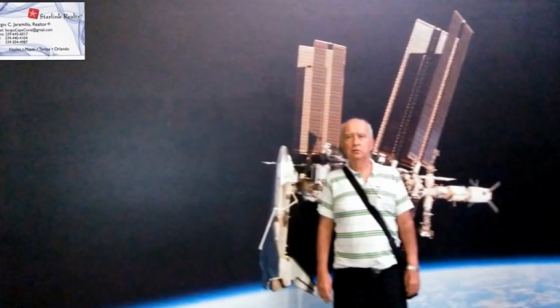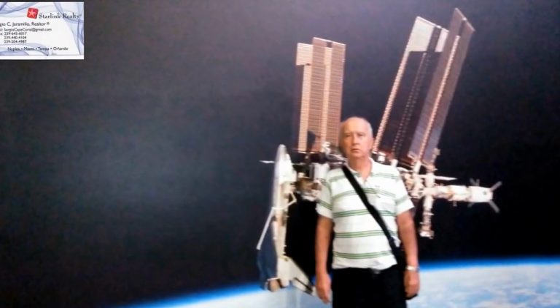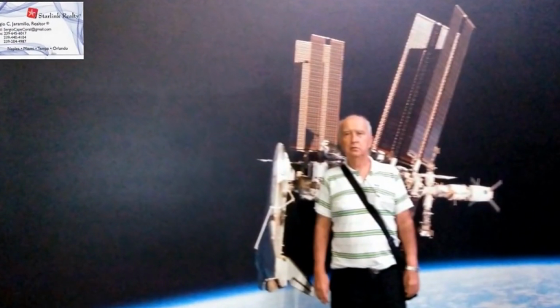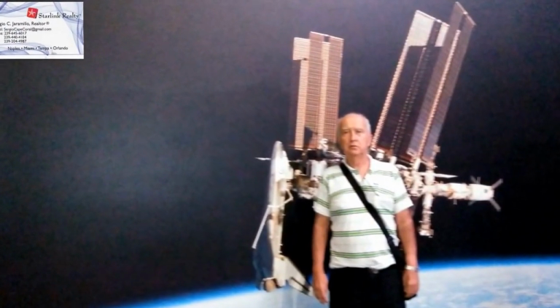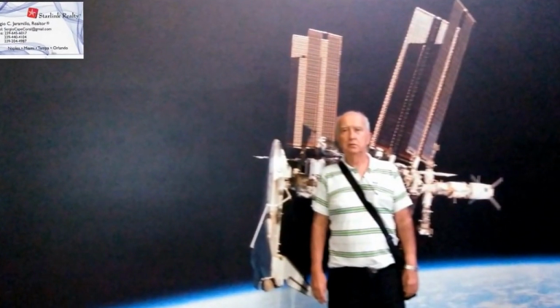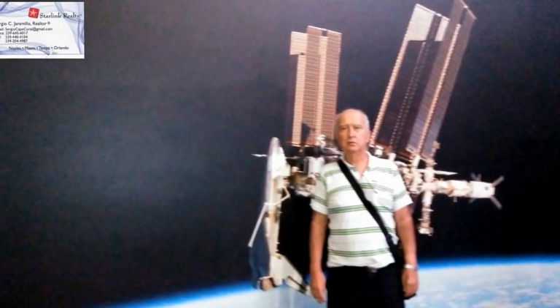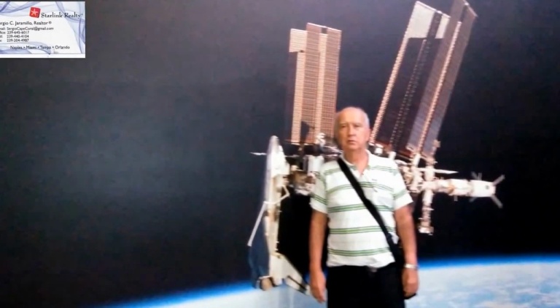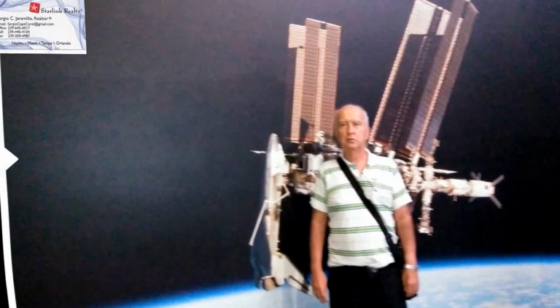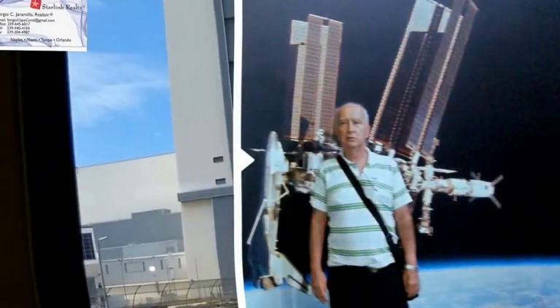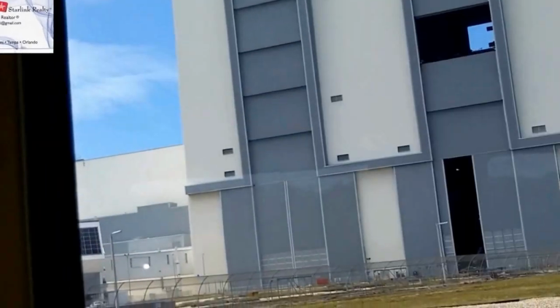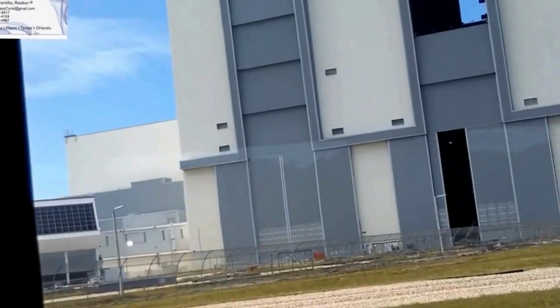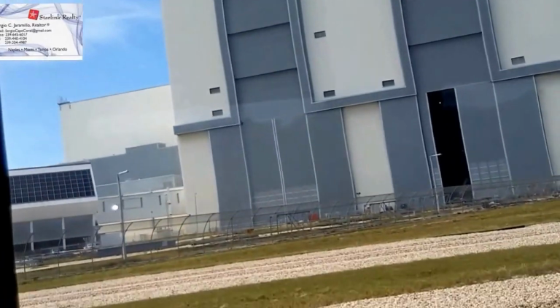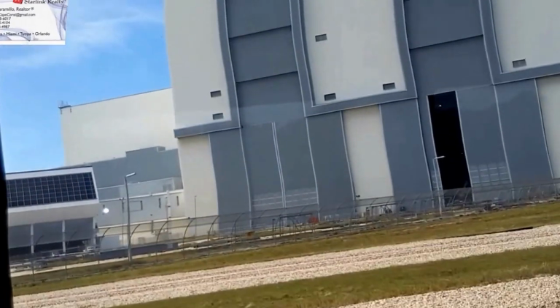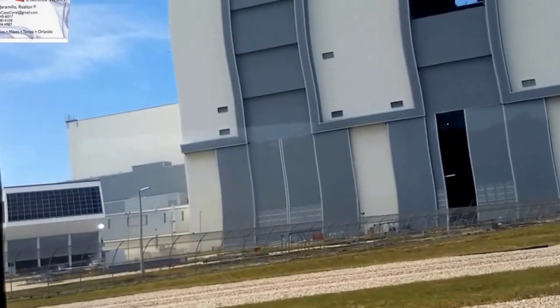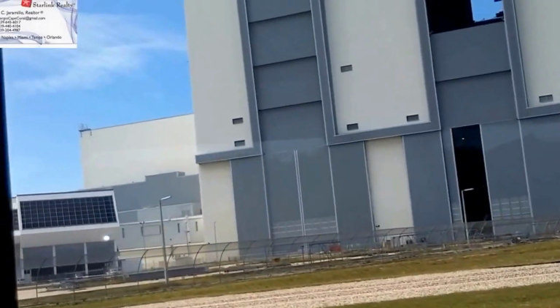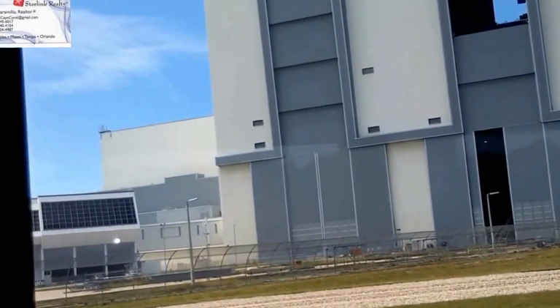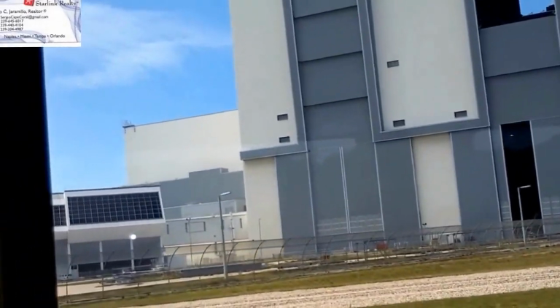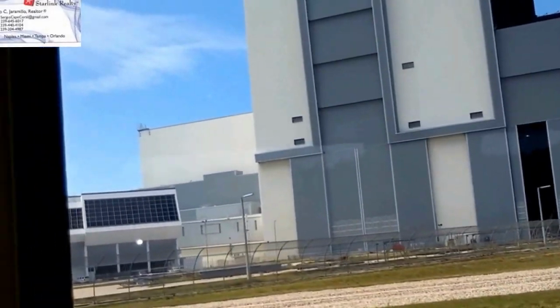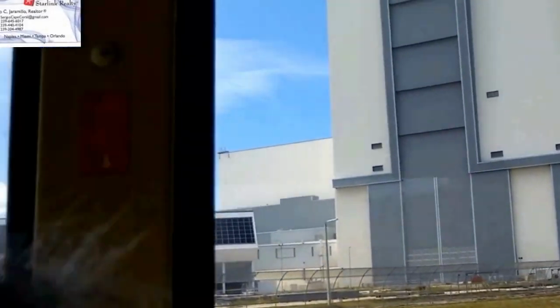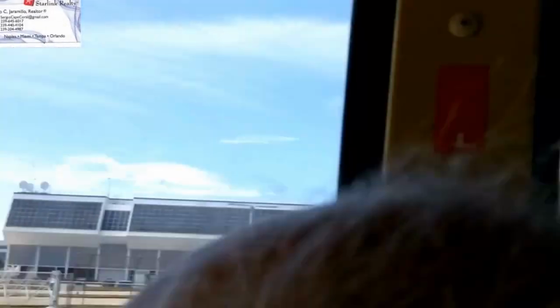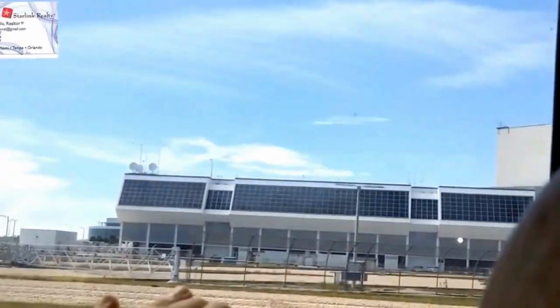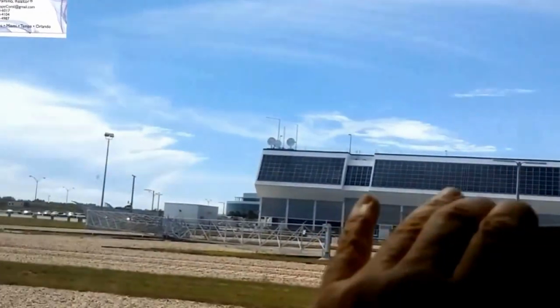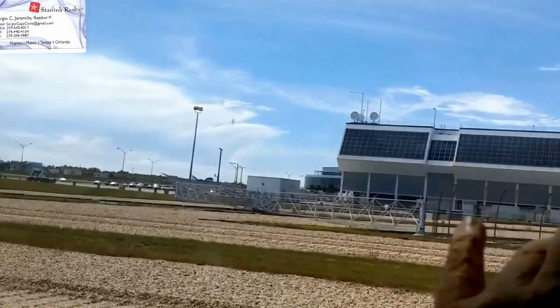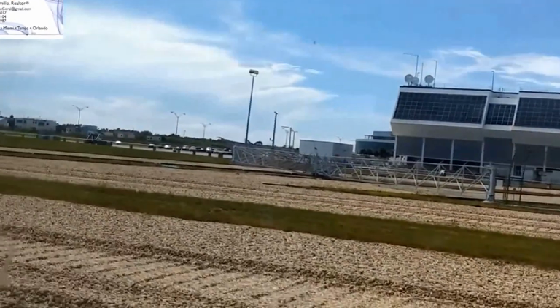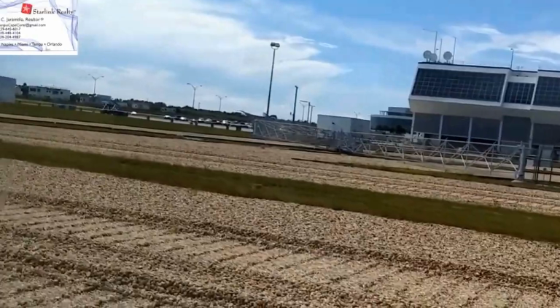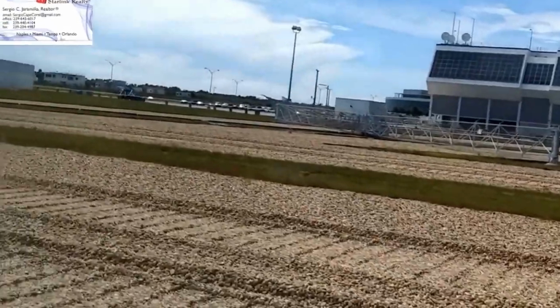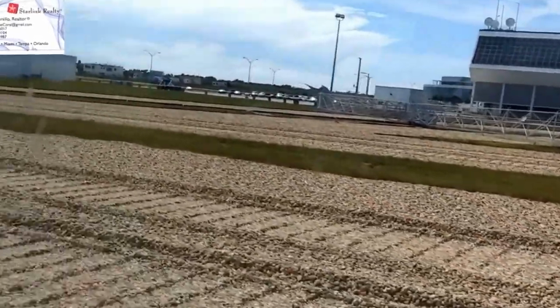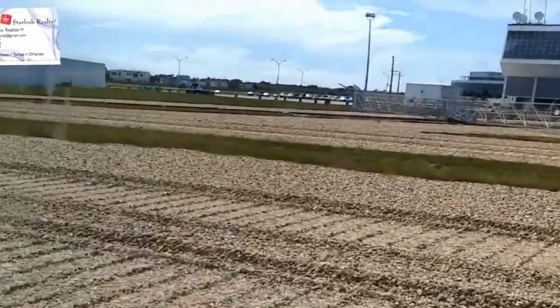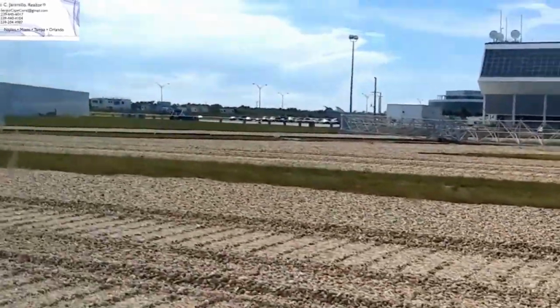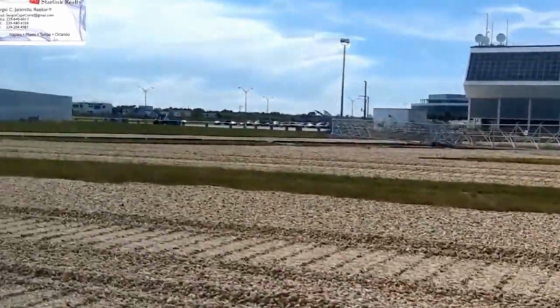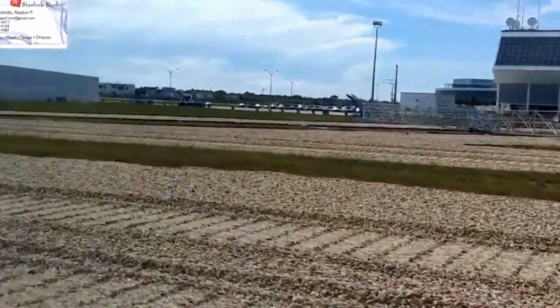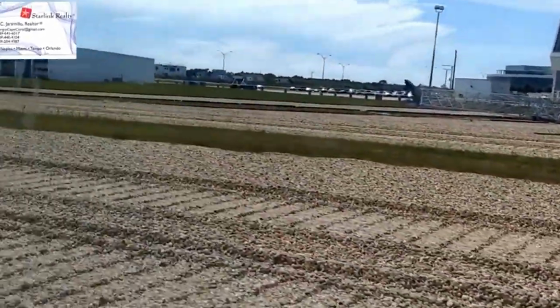Those are people doors, just to give you some example of how big the building is. Now as we continue to make our way forward...